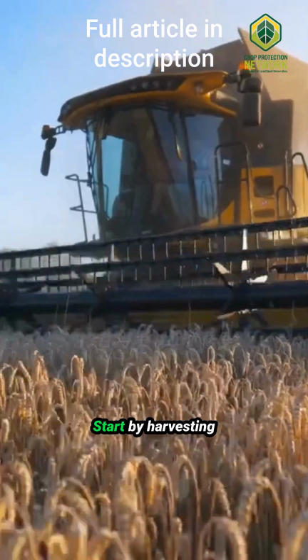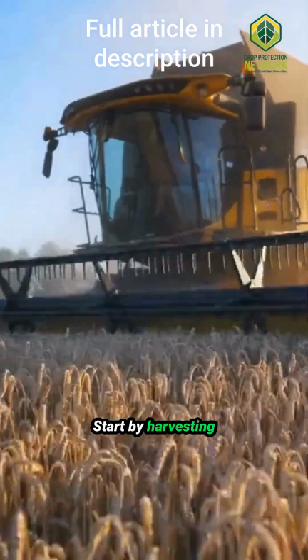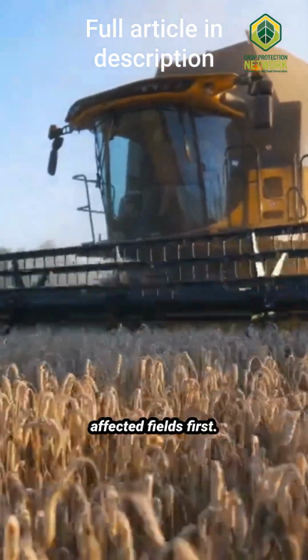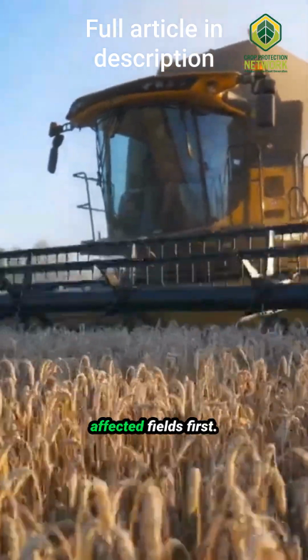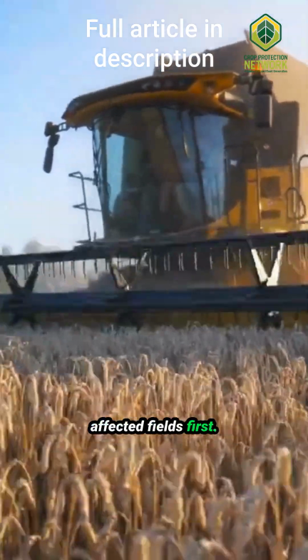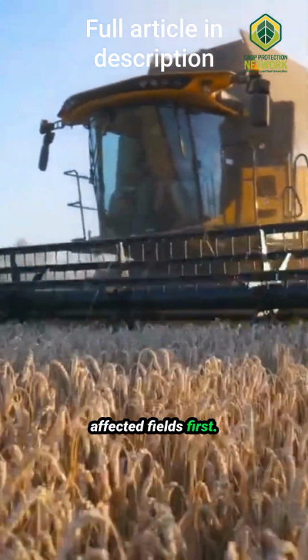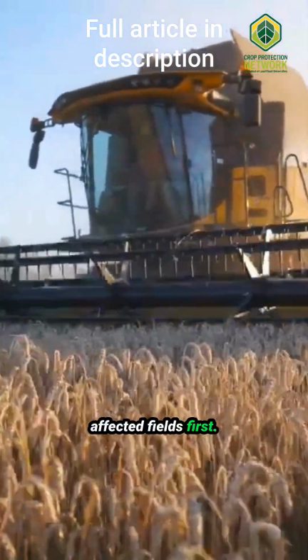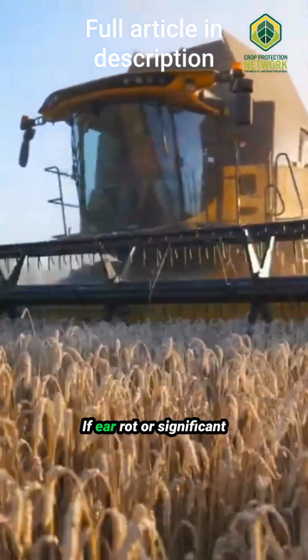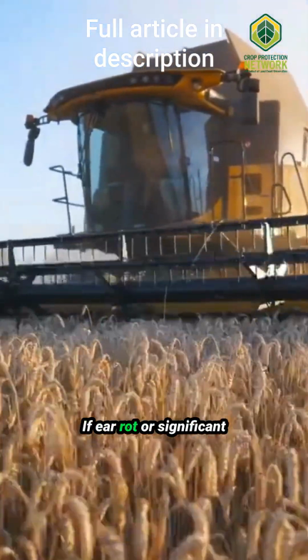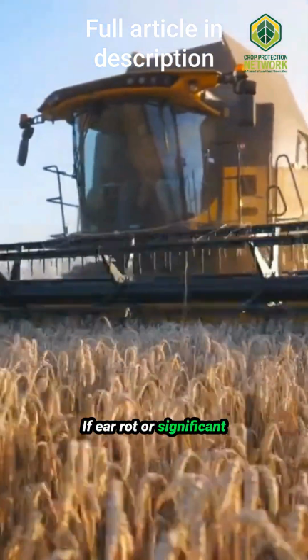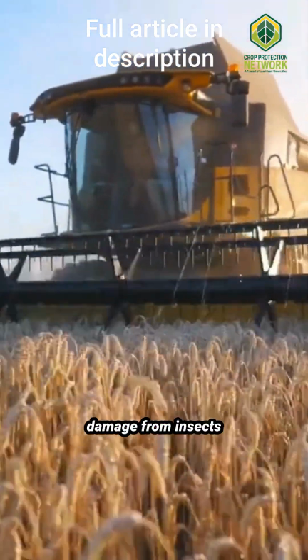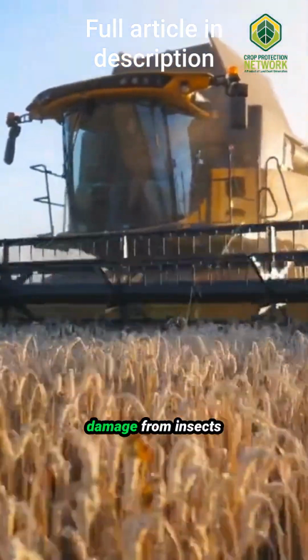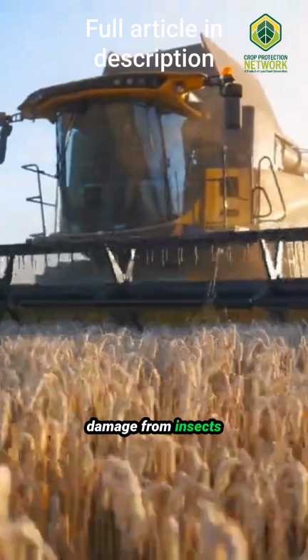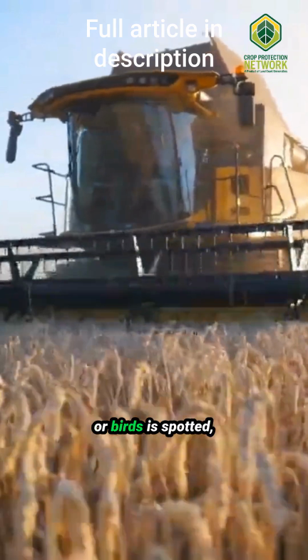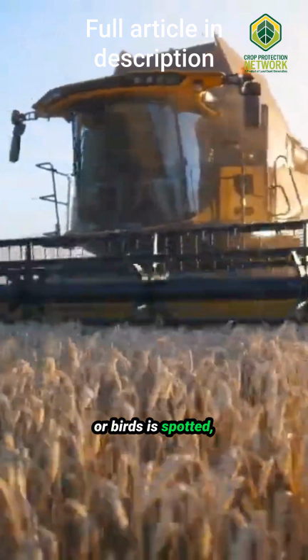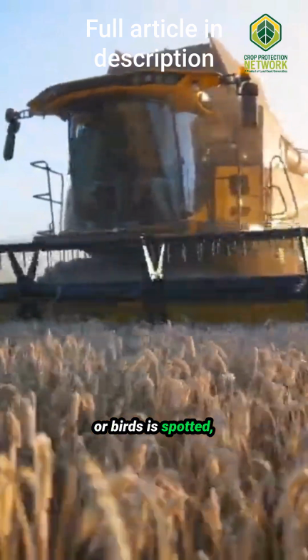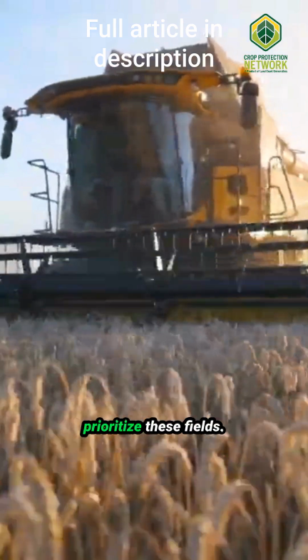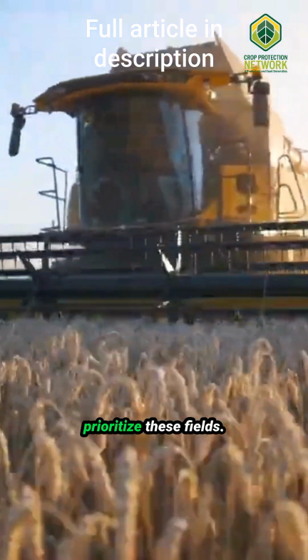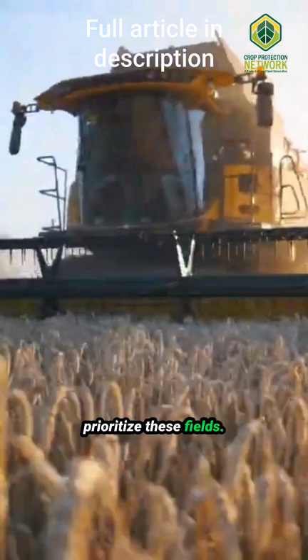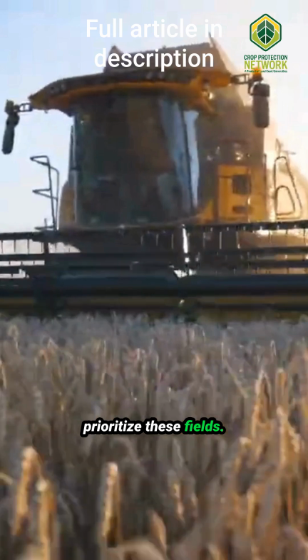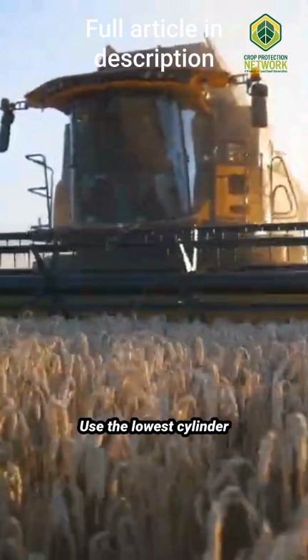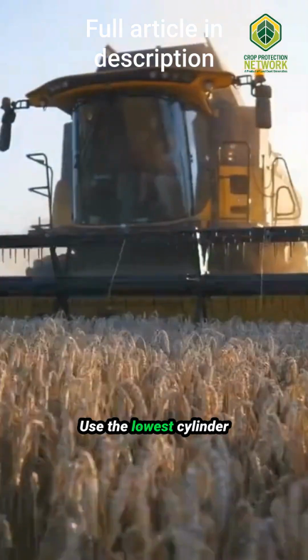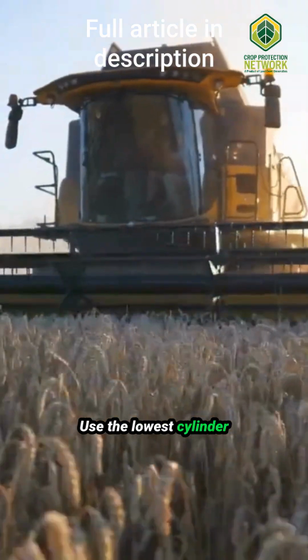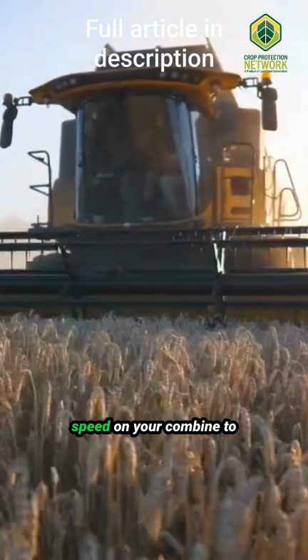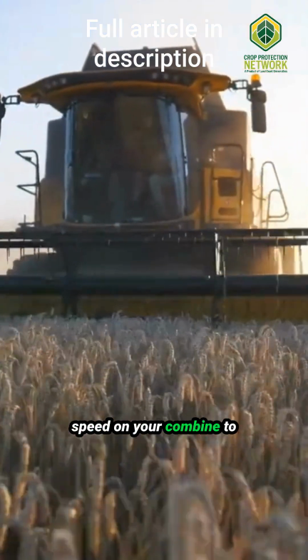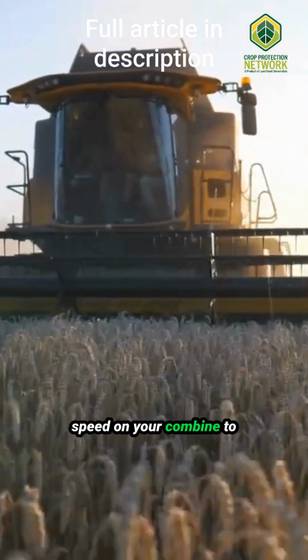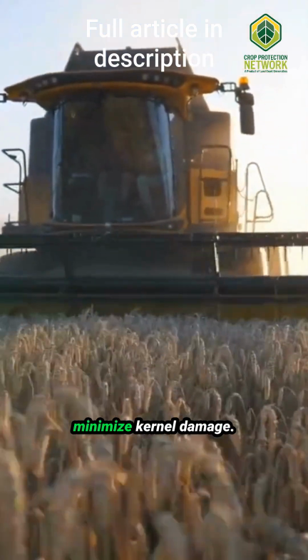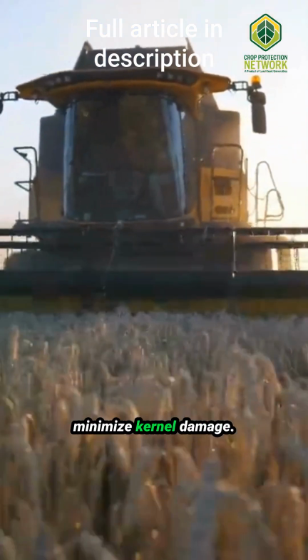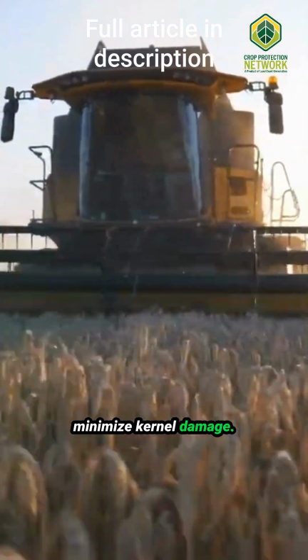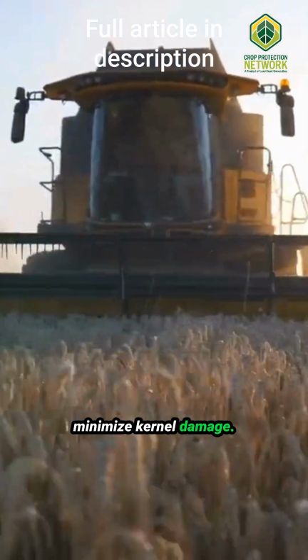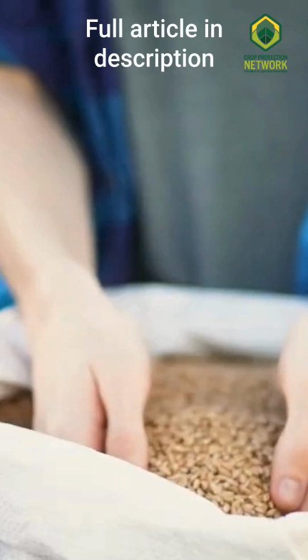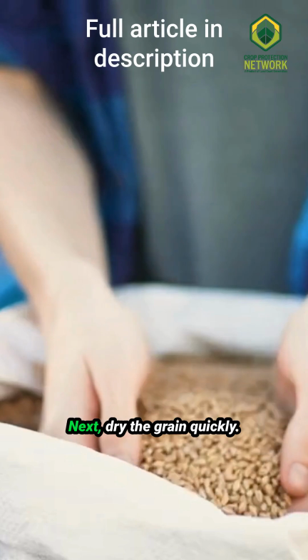Start by harvesting affected fields first. If ear rot or significant damage from insects or birds is spotted, prioritize these fields. Use the lowest cylinder speed on your combine to minimize kernel damage.